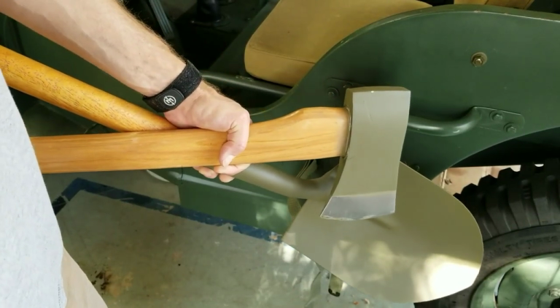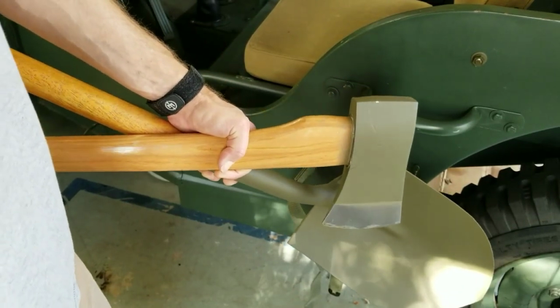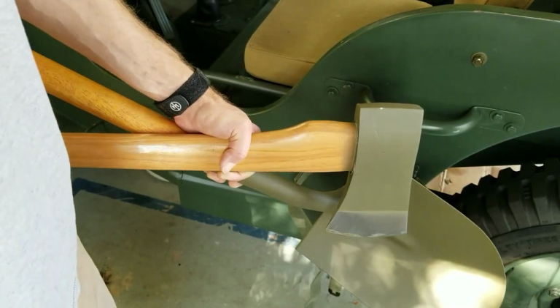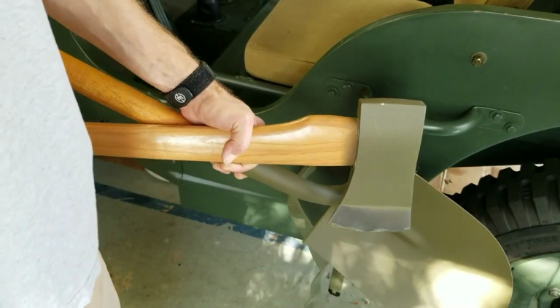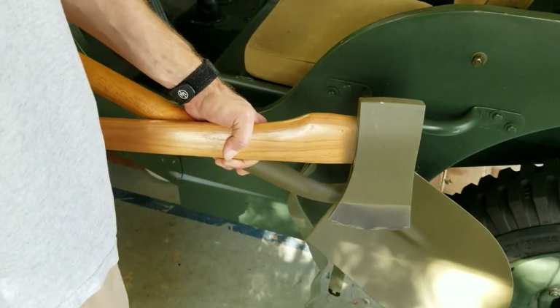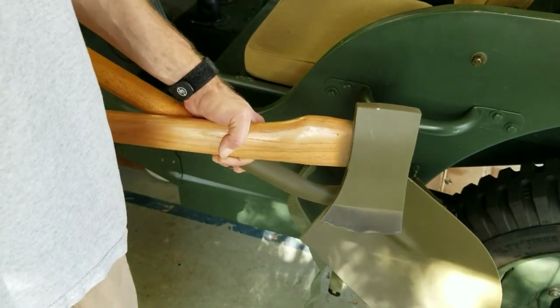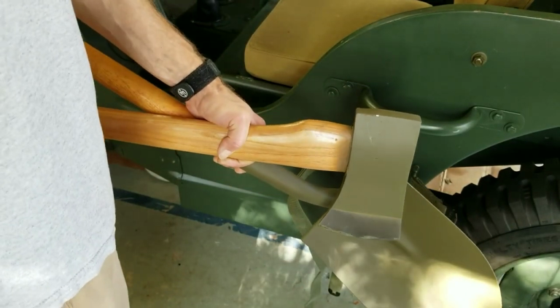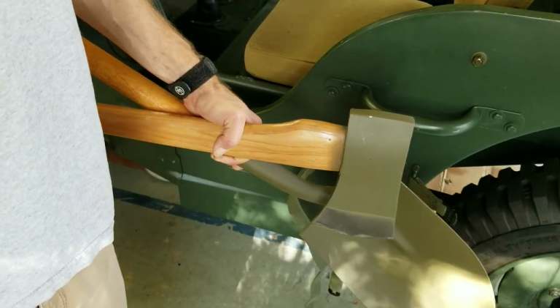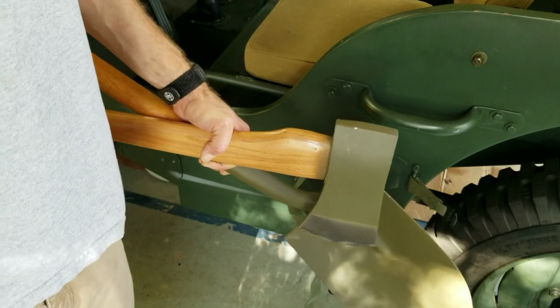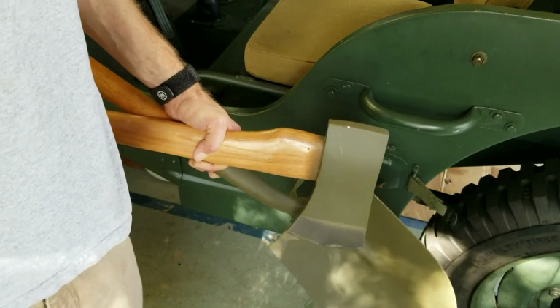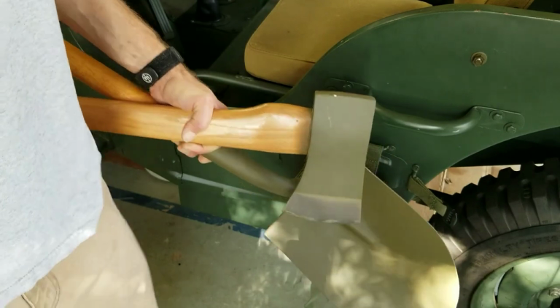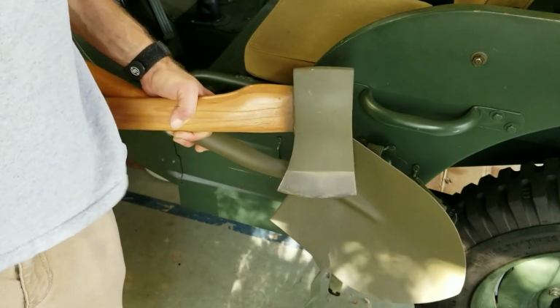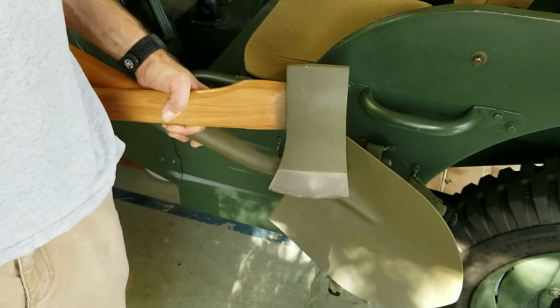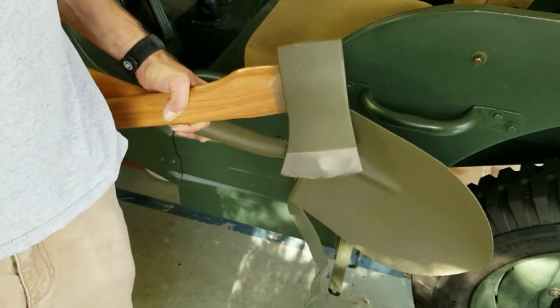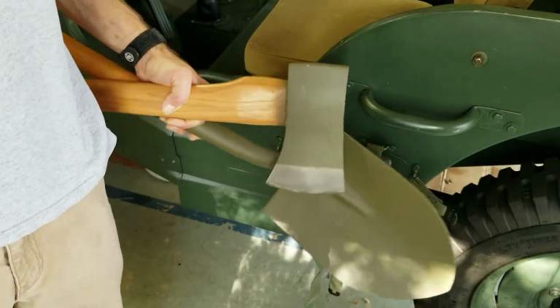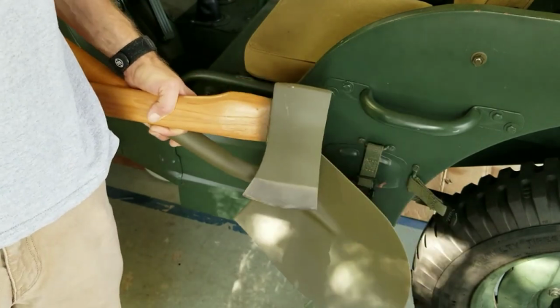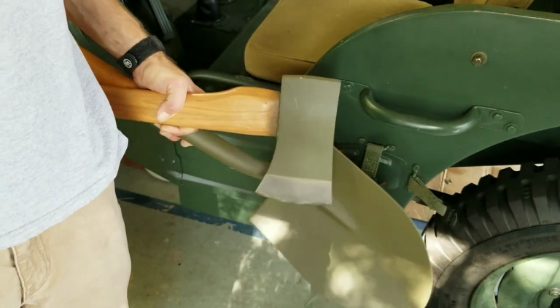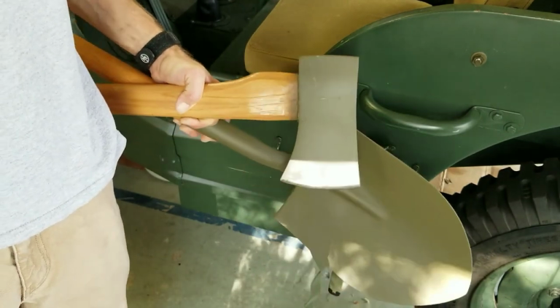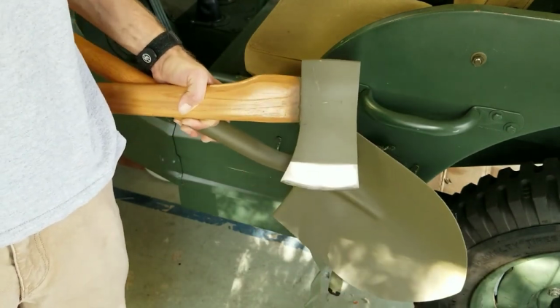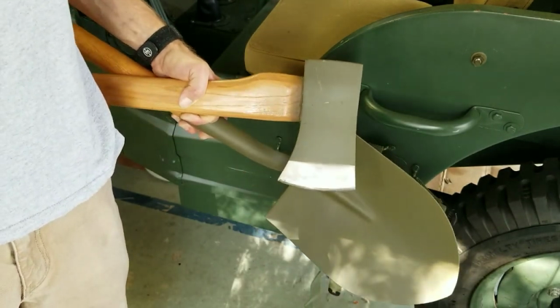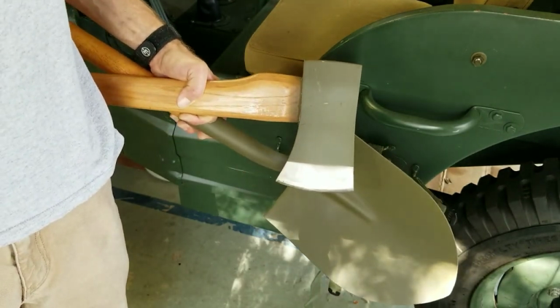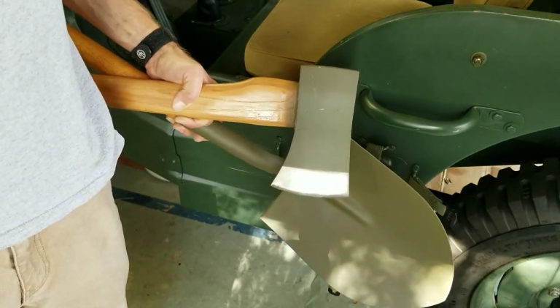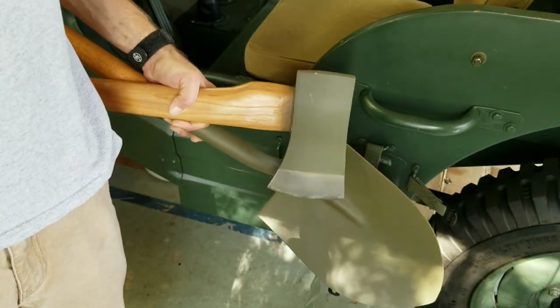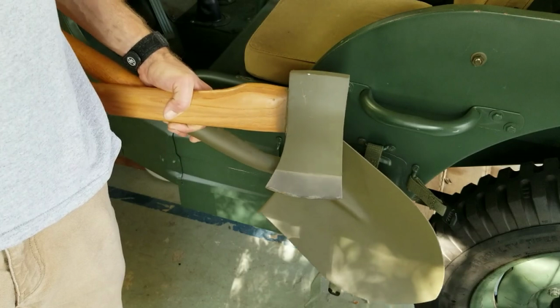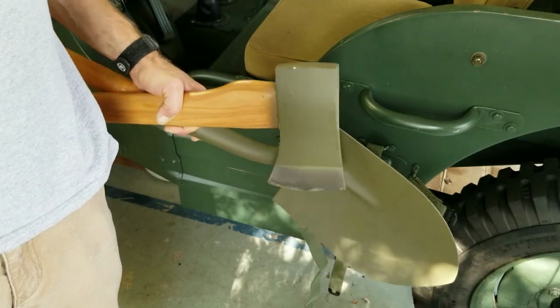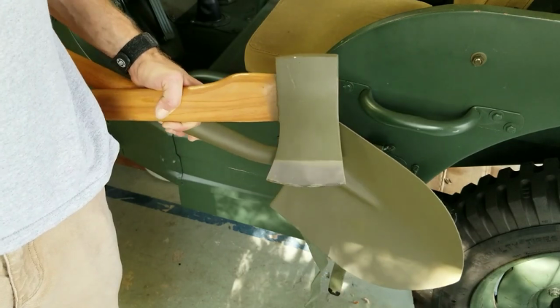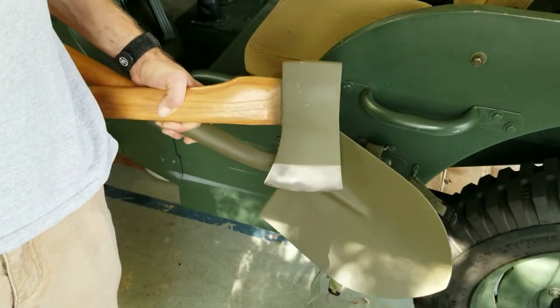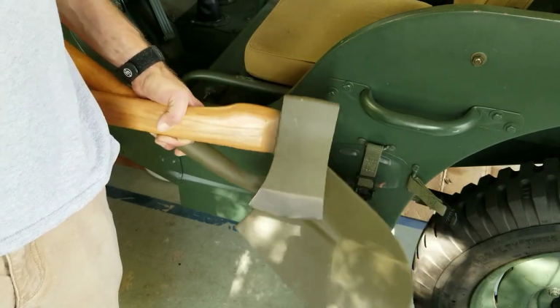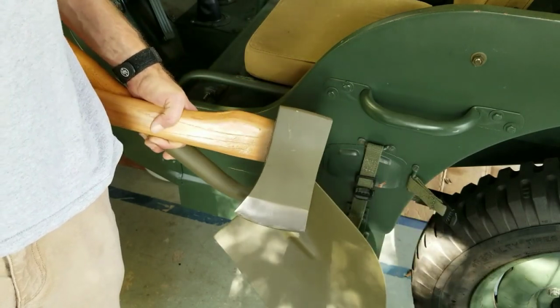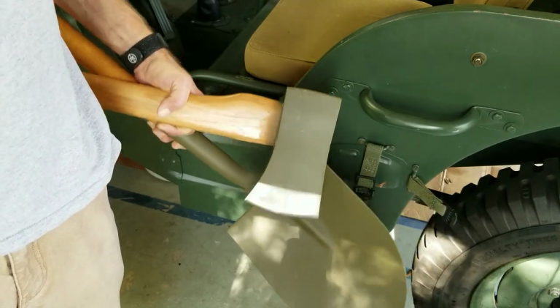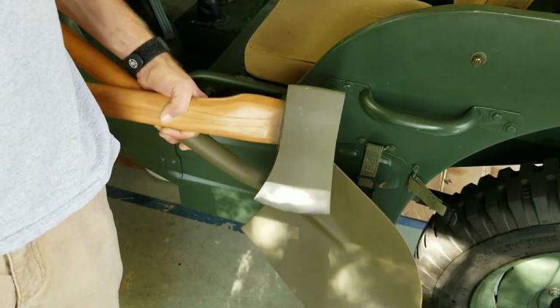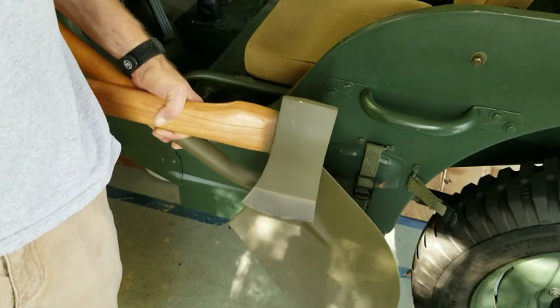Hi again, this is James at World War II Jeep and Rifle, and today I'm going to show you the proper way to mount and strap the shovel and axe tools to the World War II Jeep.